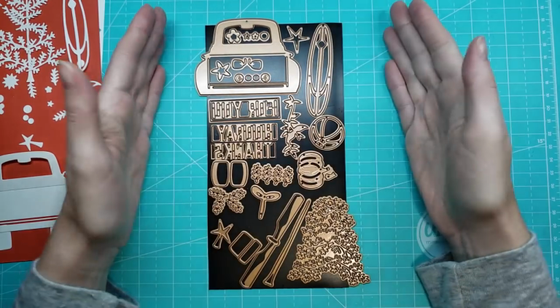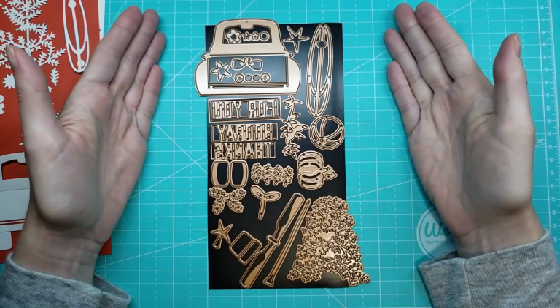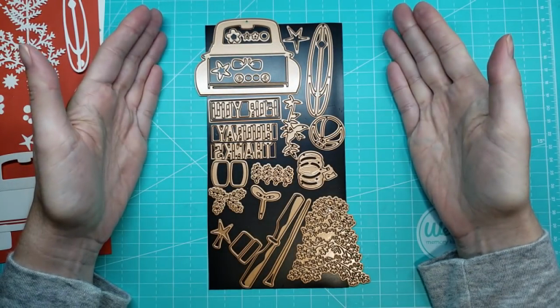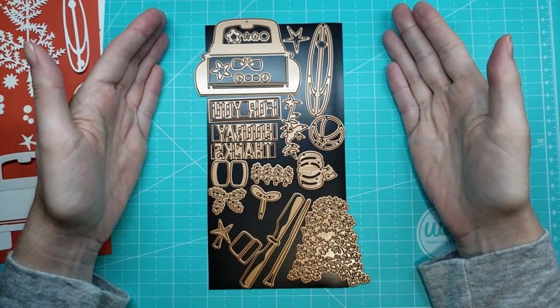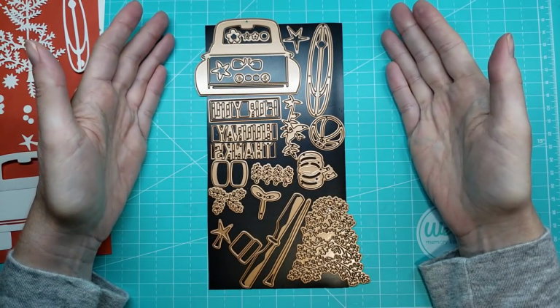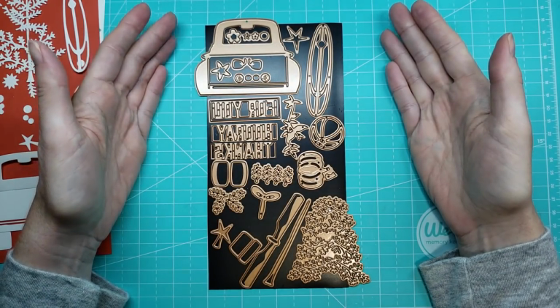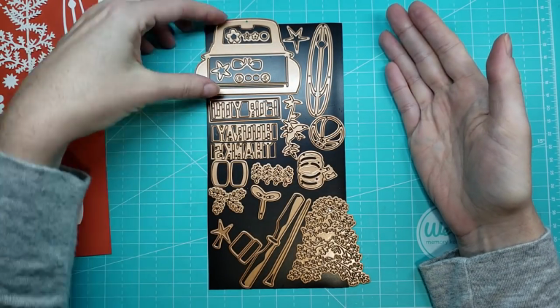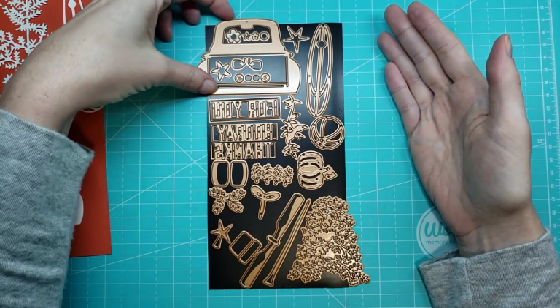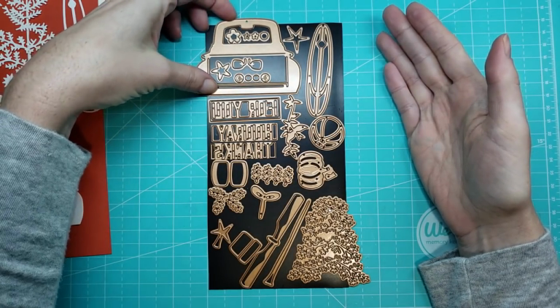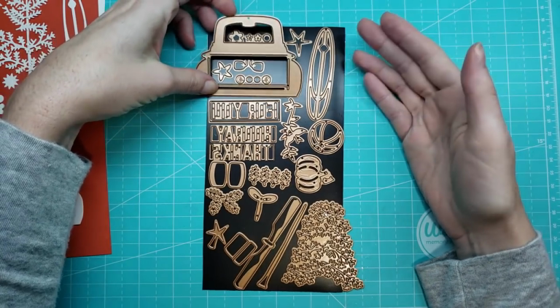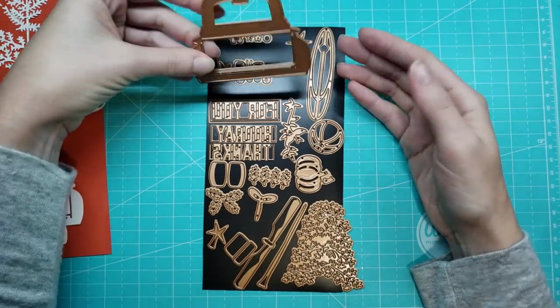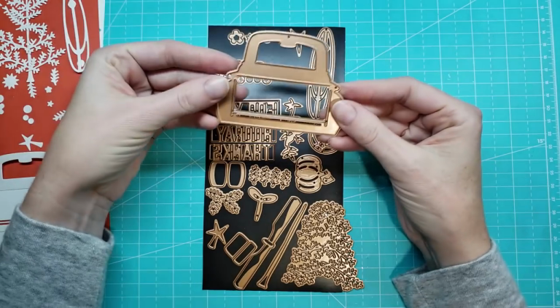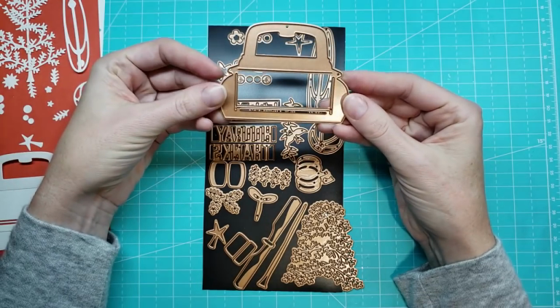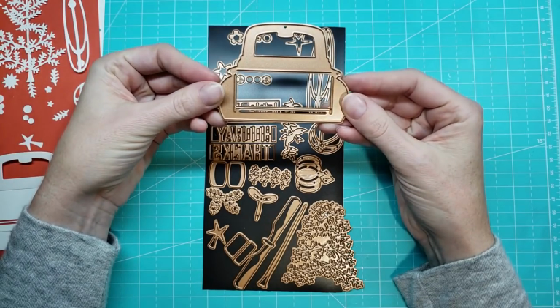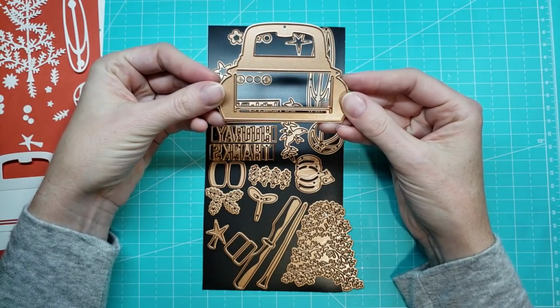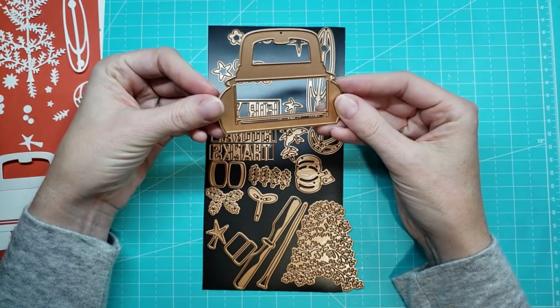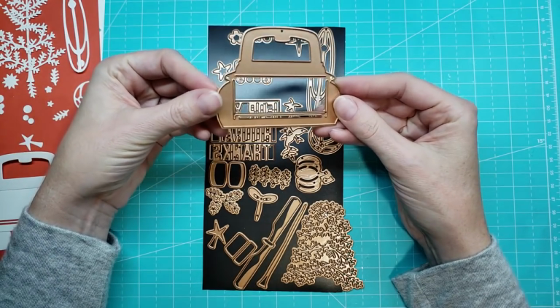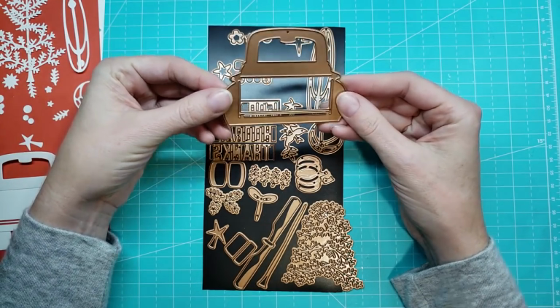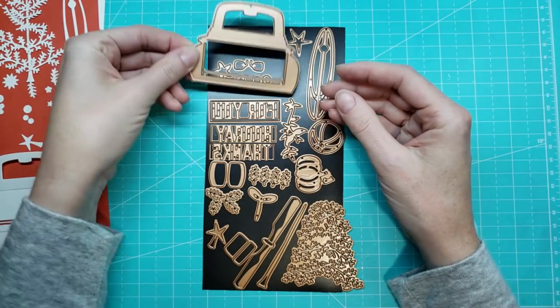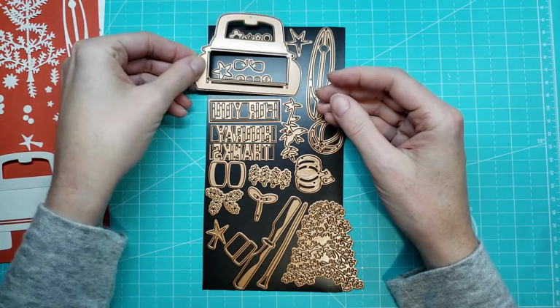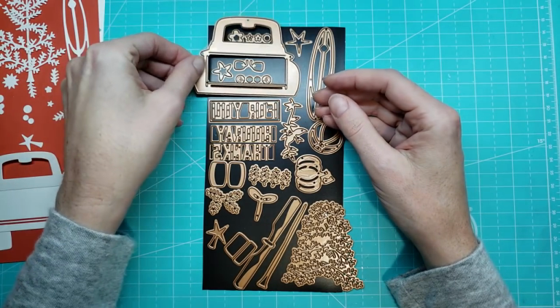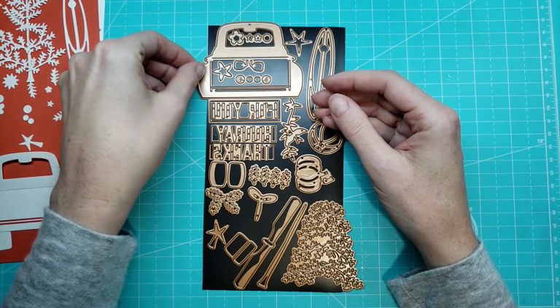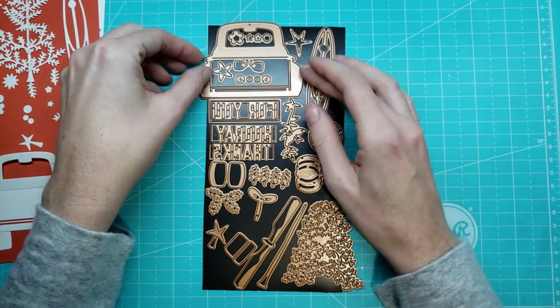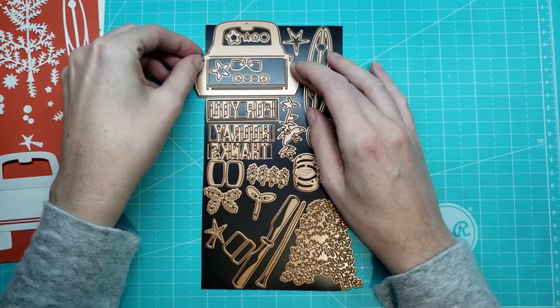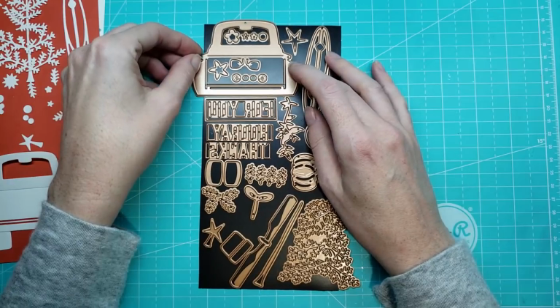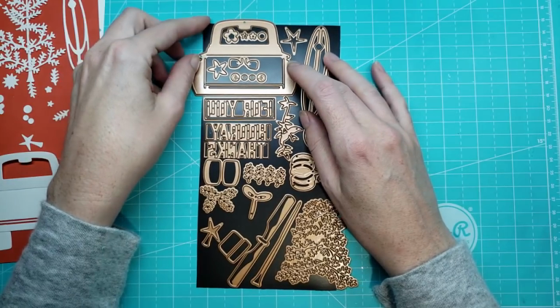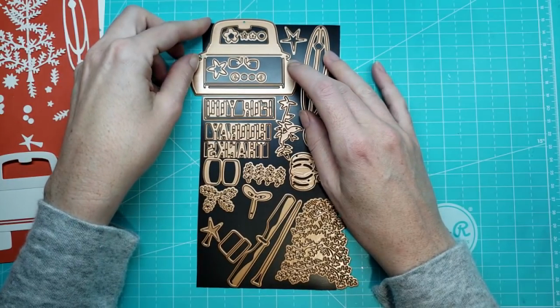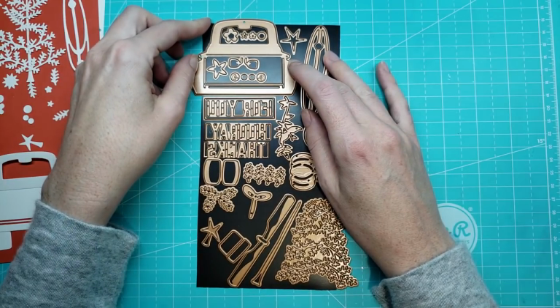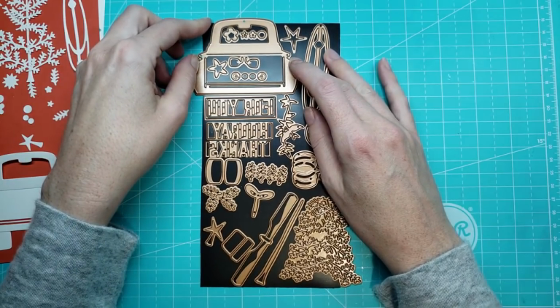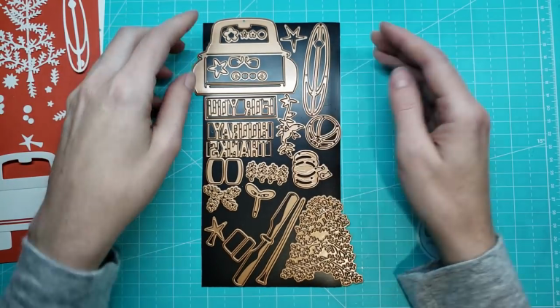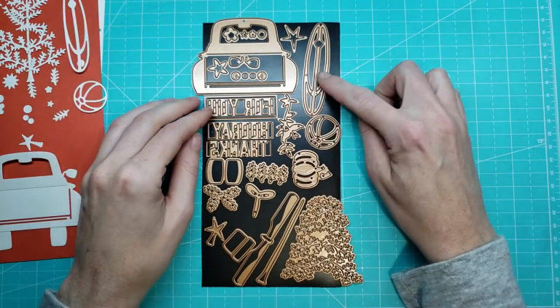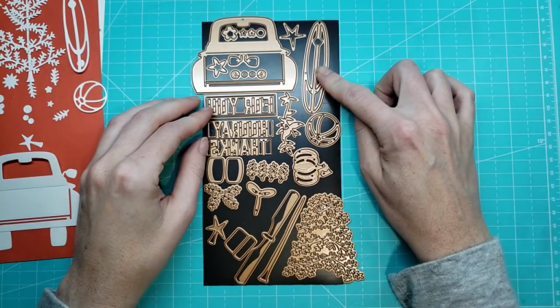So let's get into looking at what dies come in this set. Oh my goodness, look at all these. So first and foremost, I picked up this die and I thought, okay, I think I'm going to make a few things with this. This is pretty incredible.